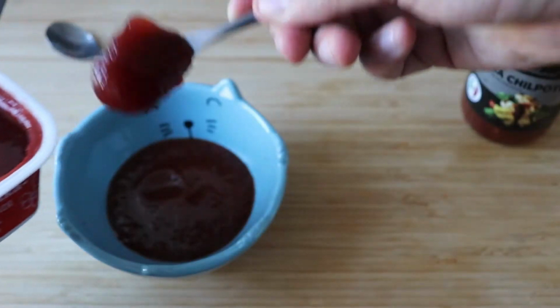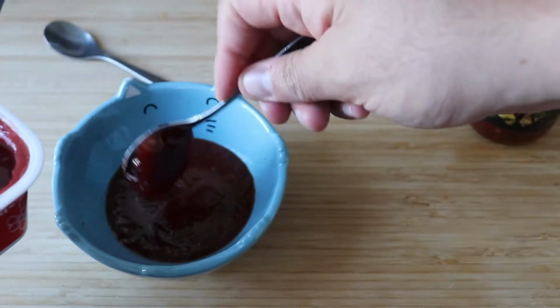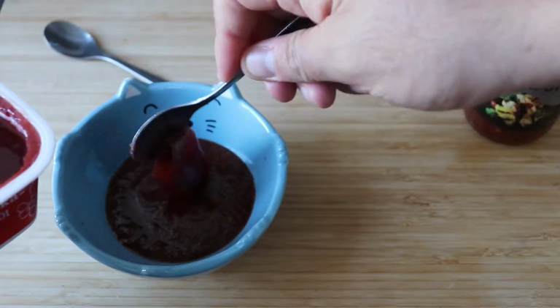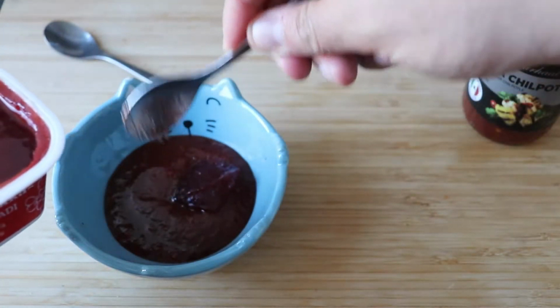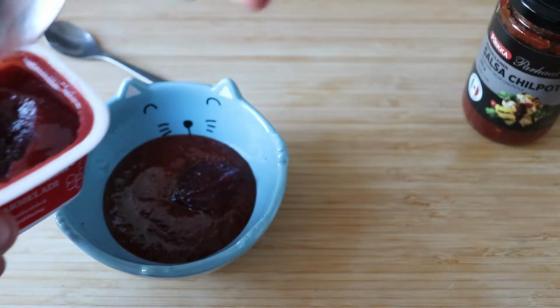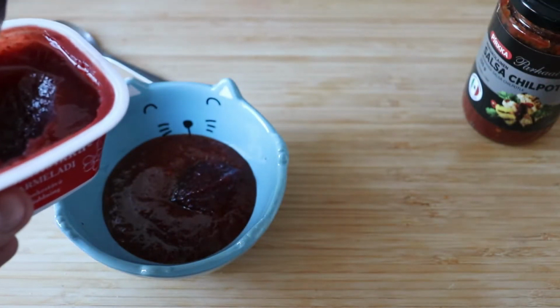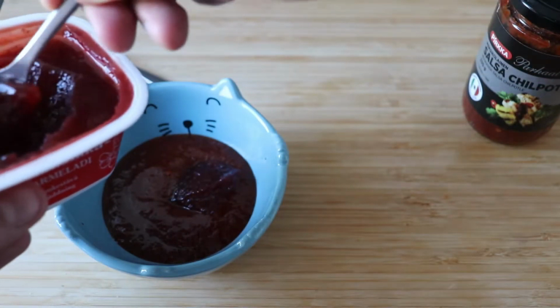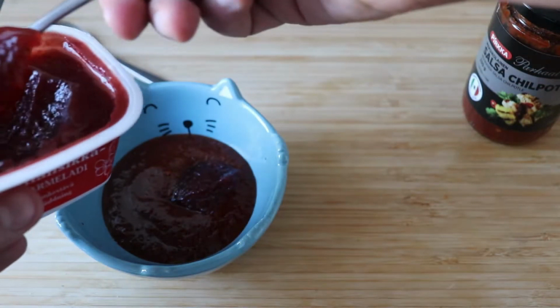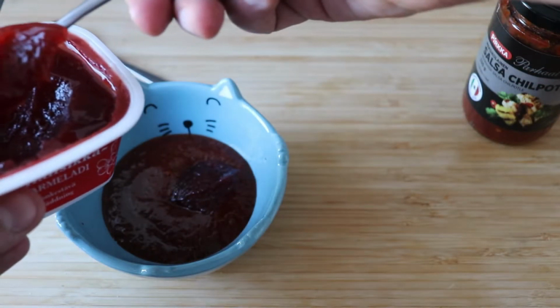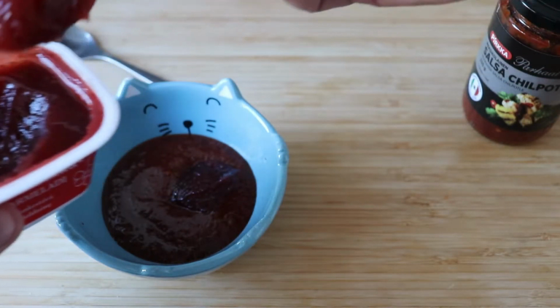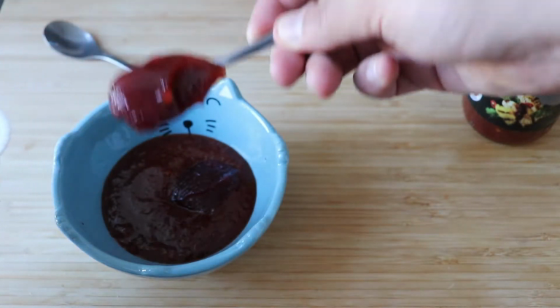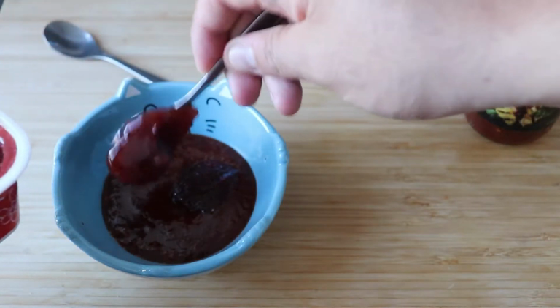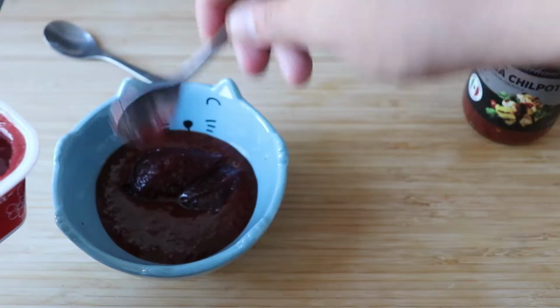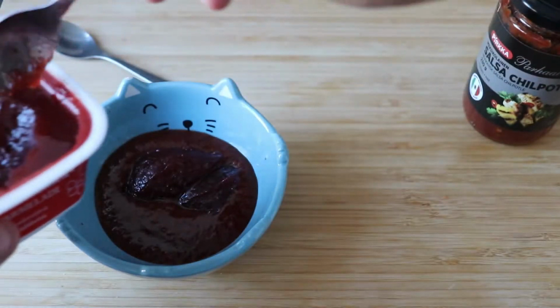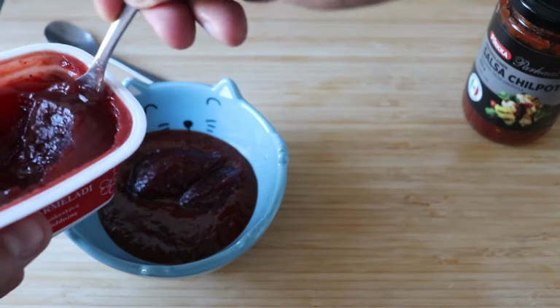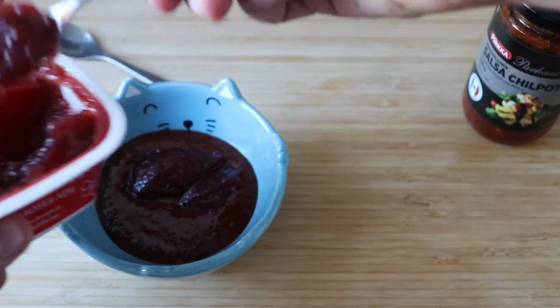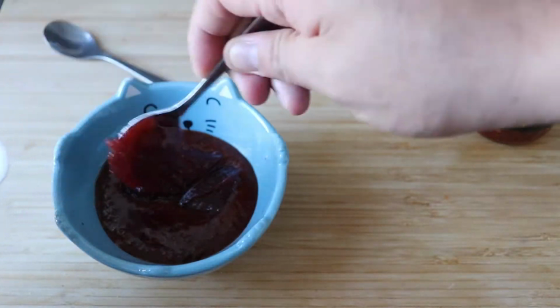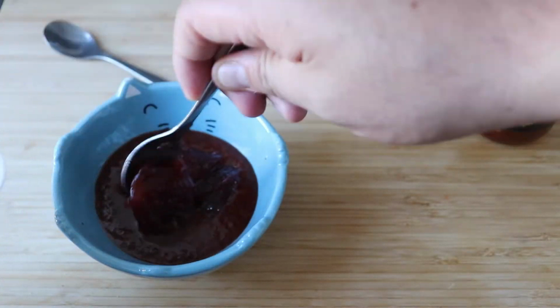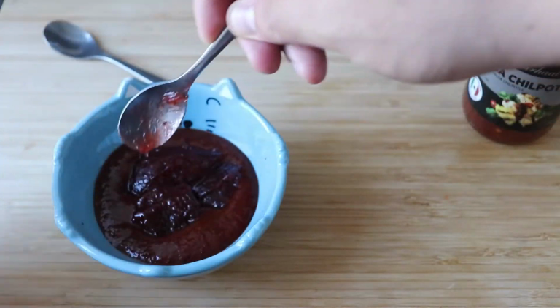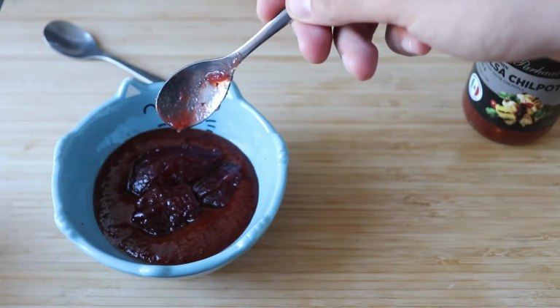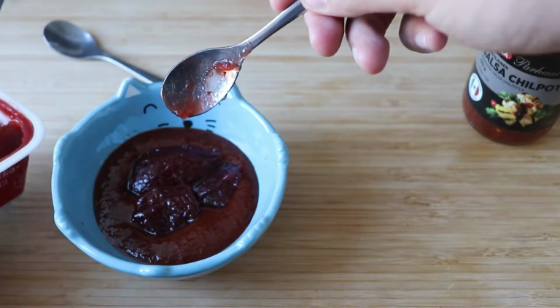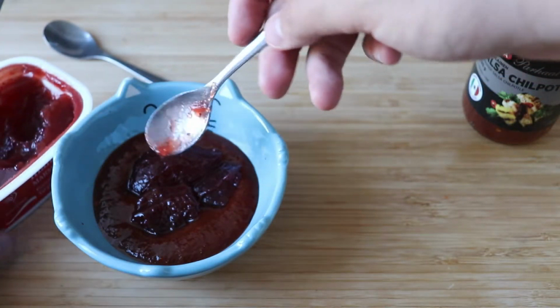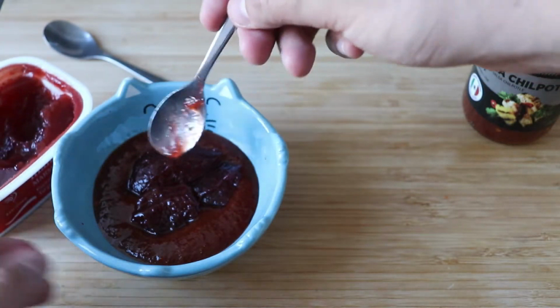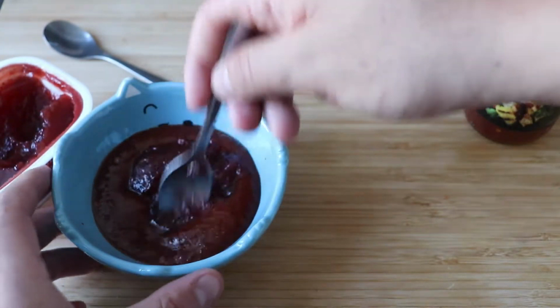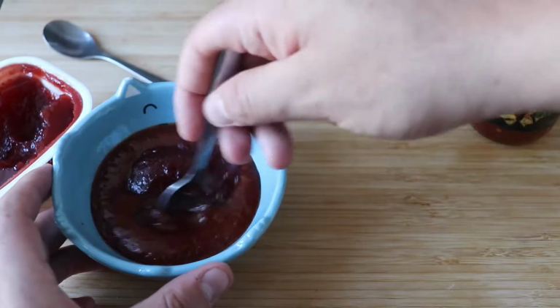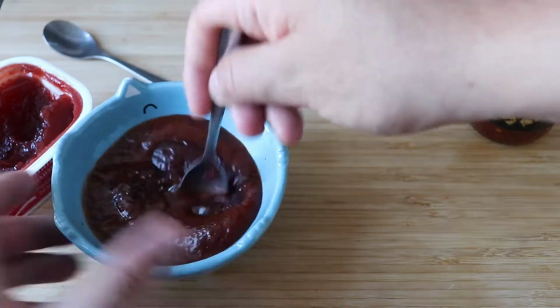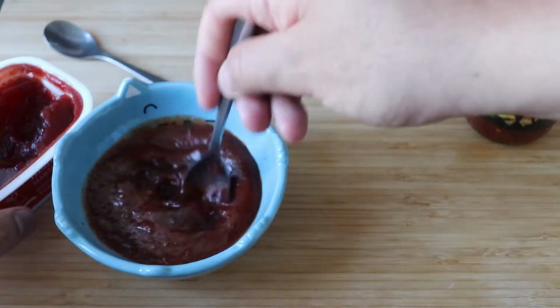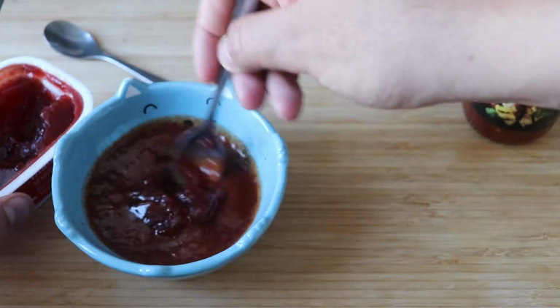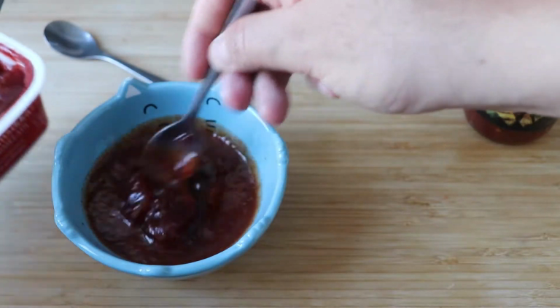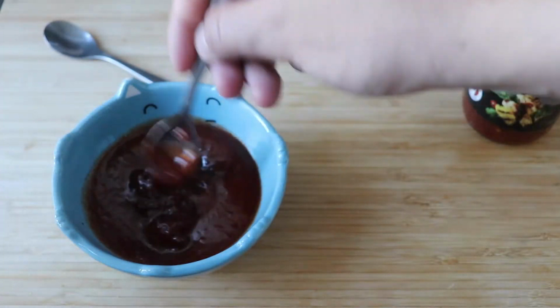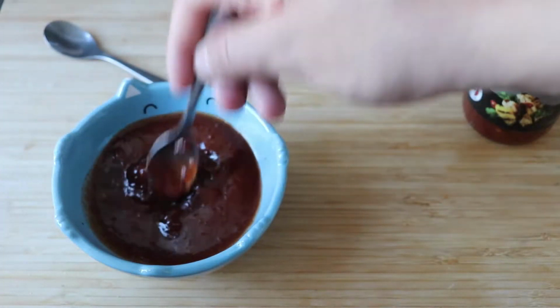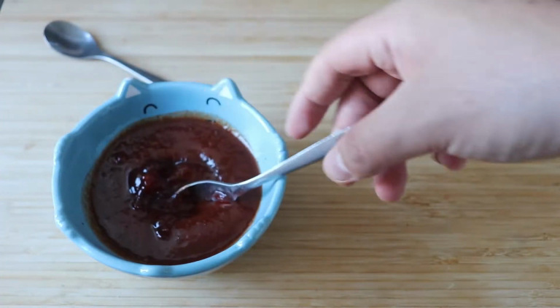You can use whatever flavor you want — there are some other flavors that work really nice. I think raspberry works really nice, or maybe some apricot might work, but in my taste these are the flavors that come together the nicest.